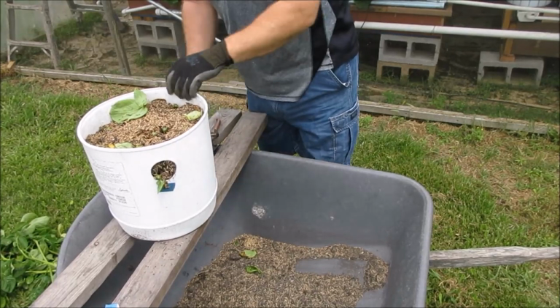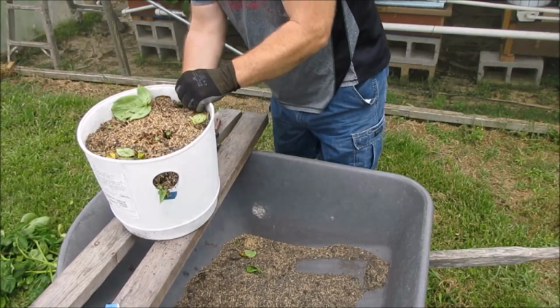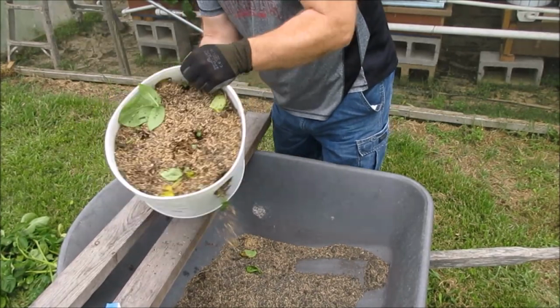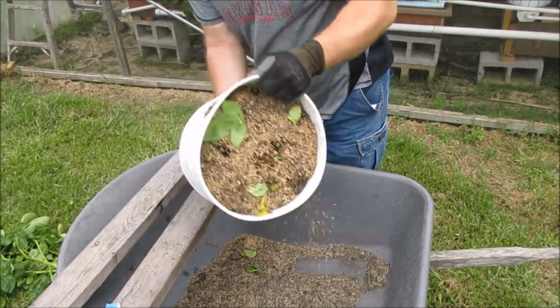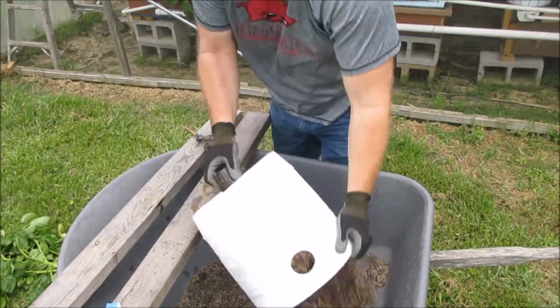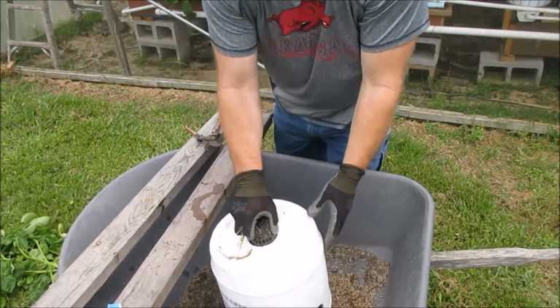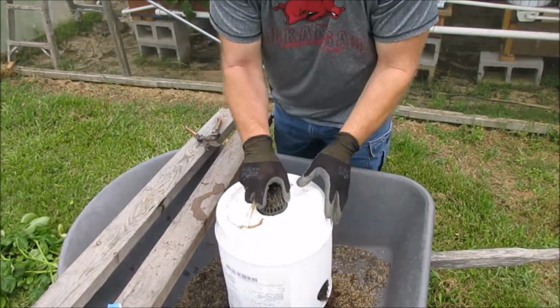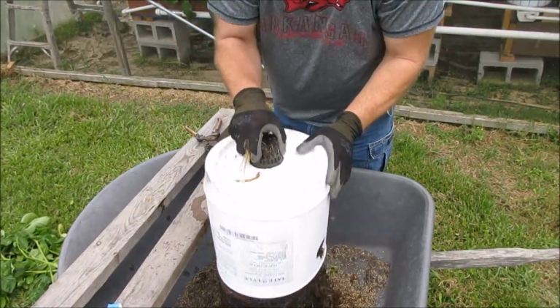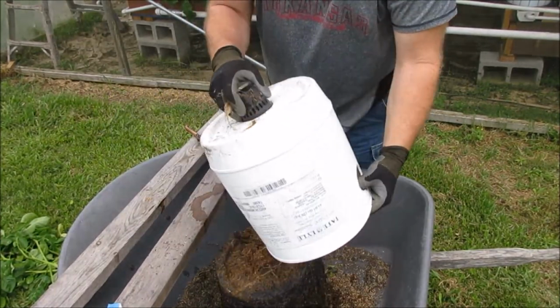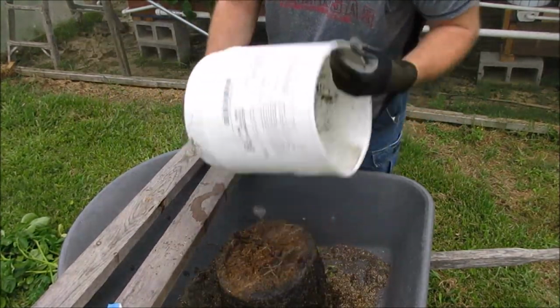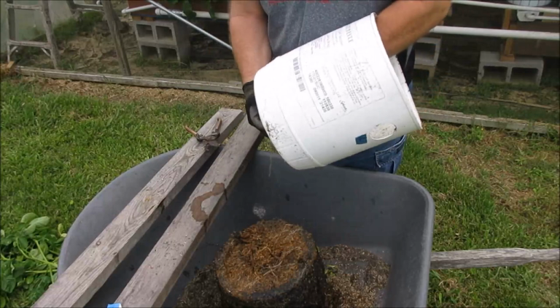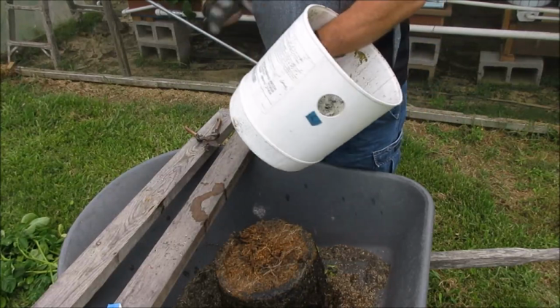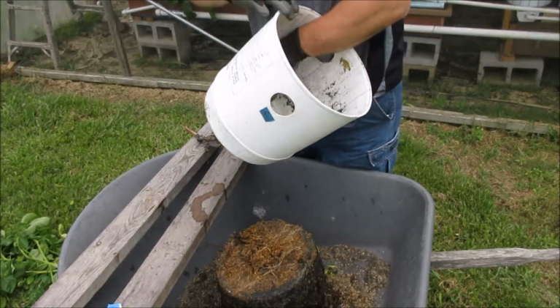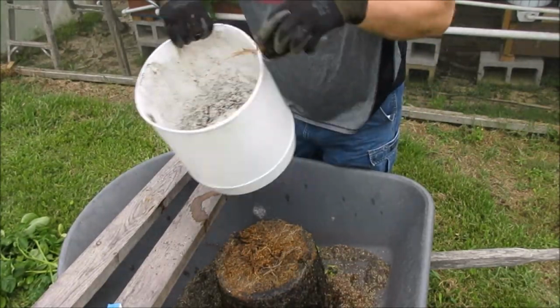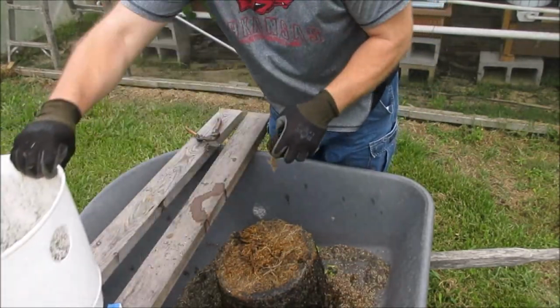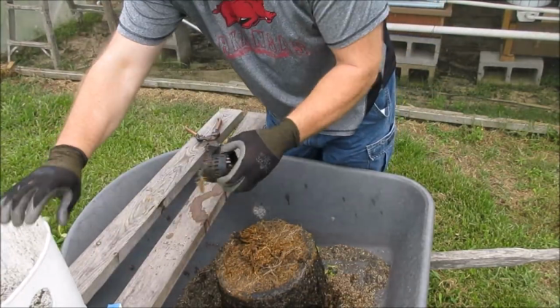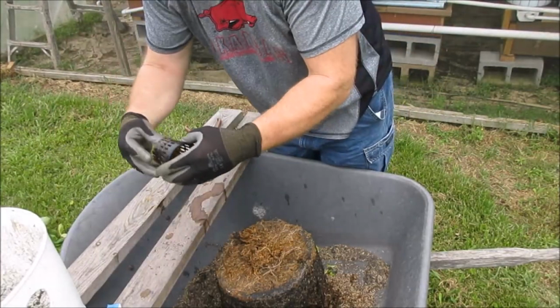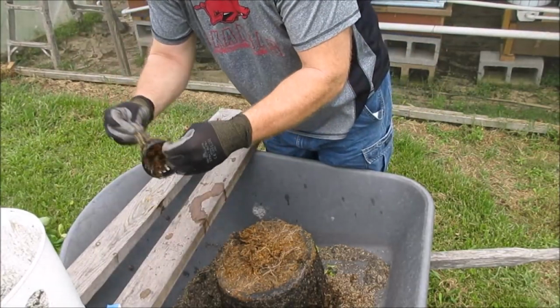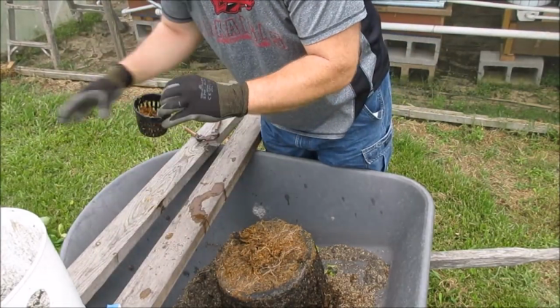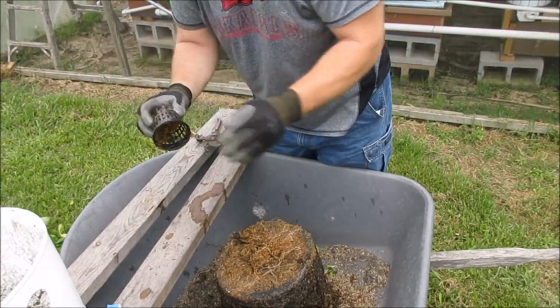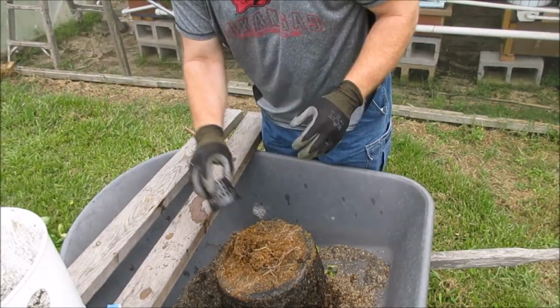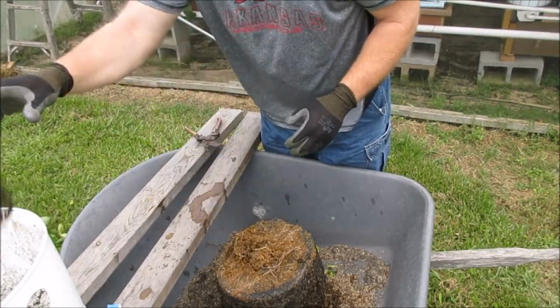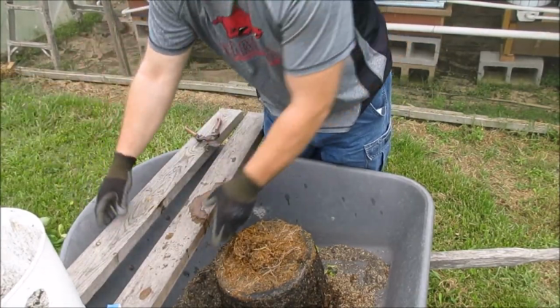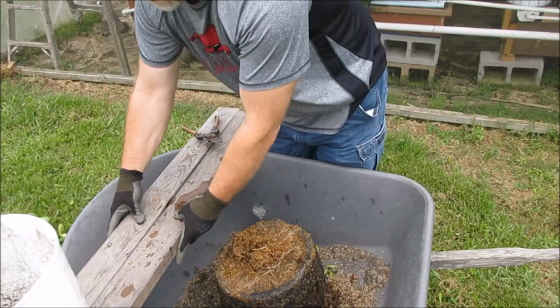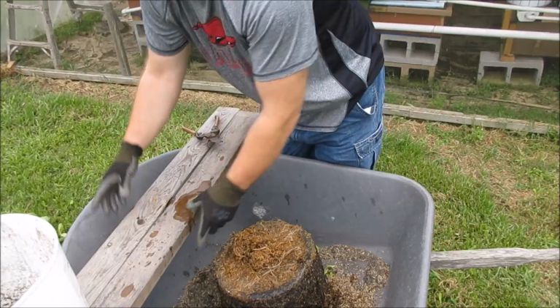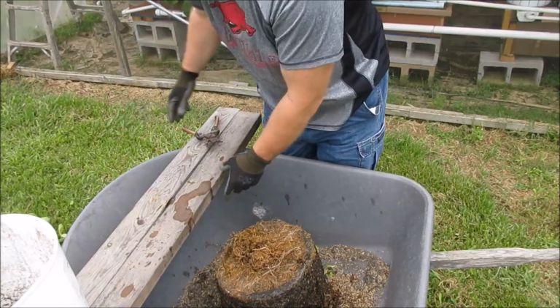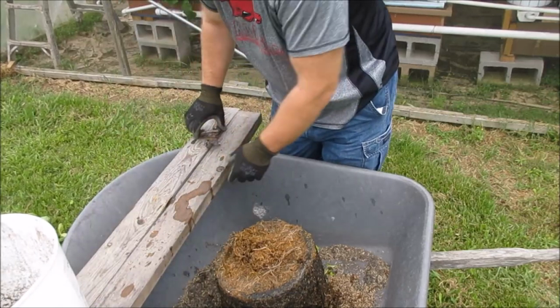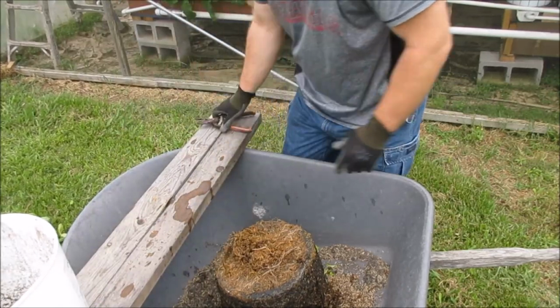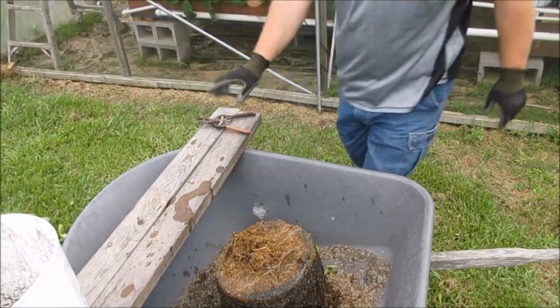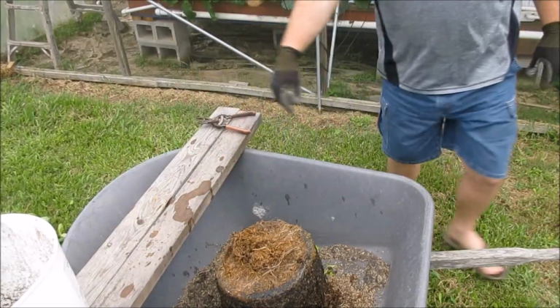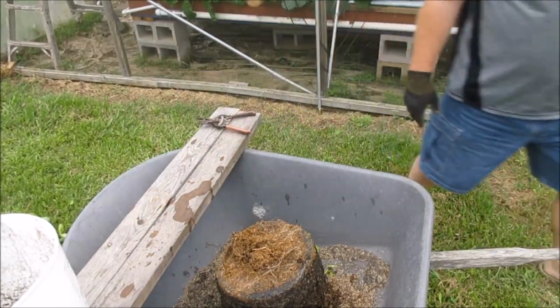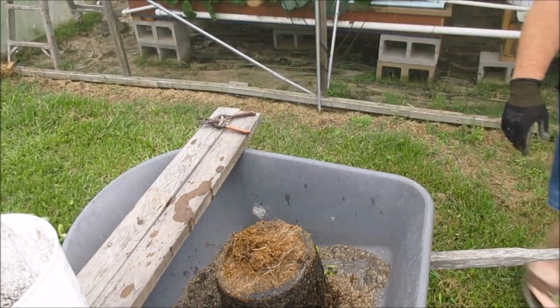All right, so all we're gonna do is dump them over. Potatoes on there.